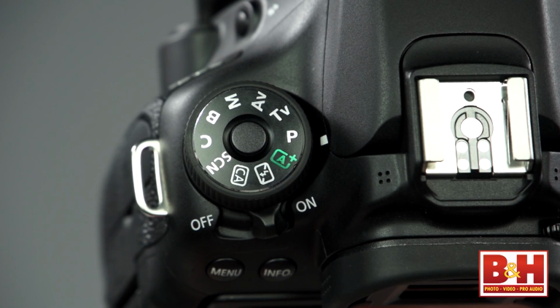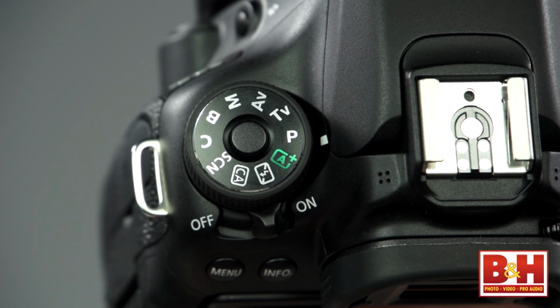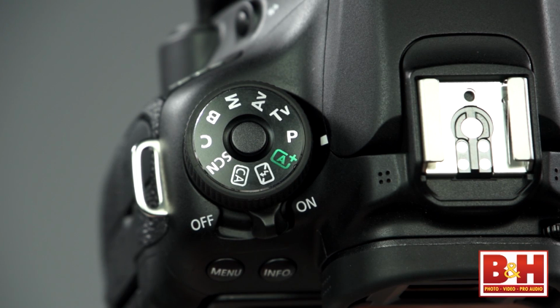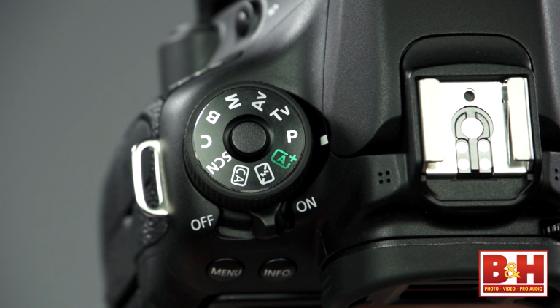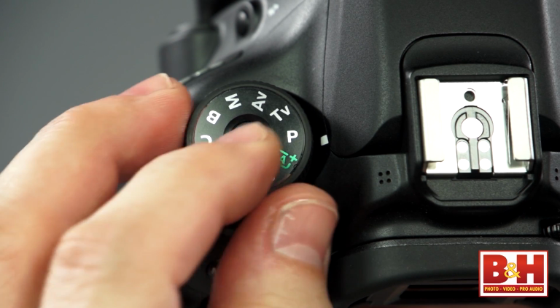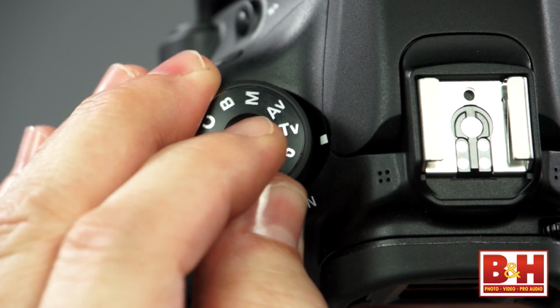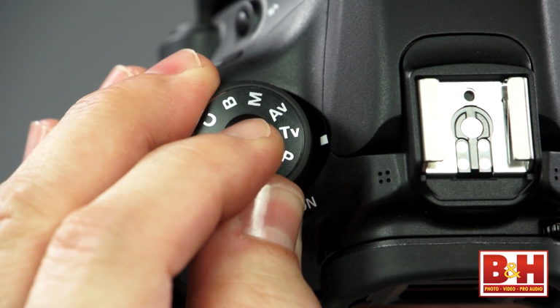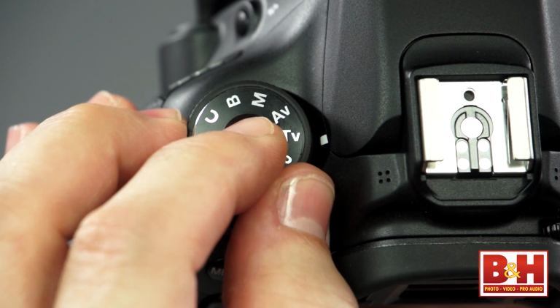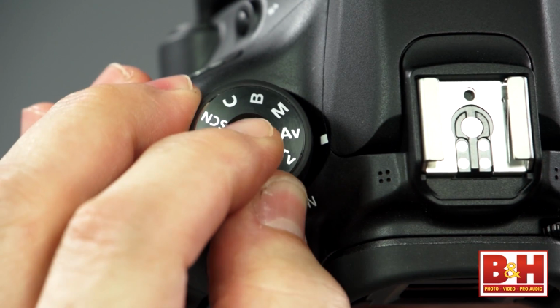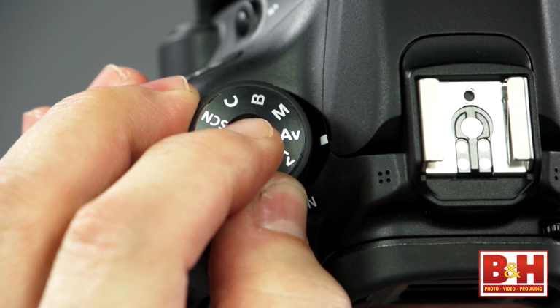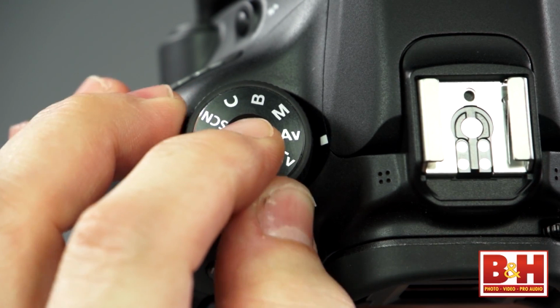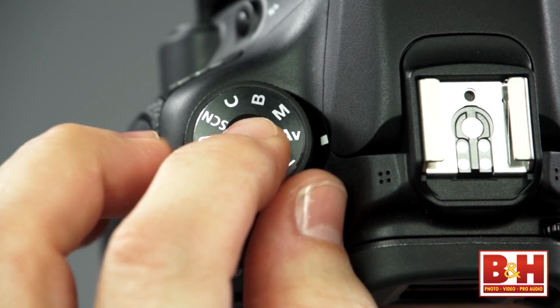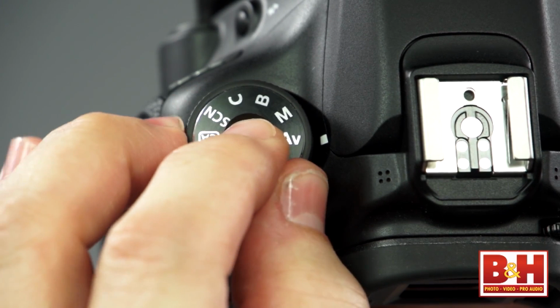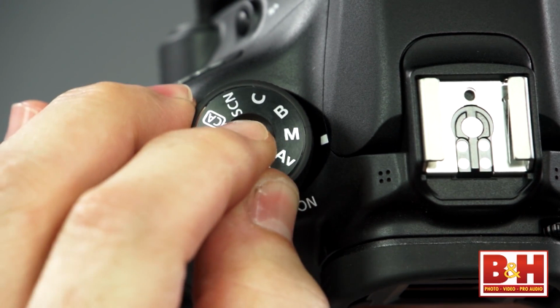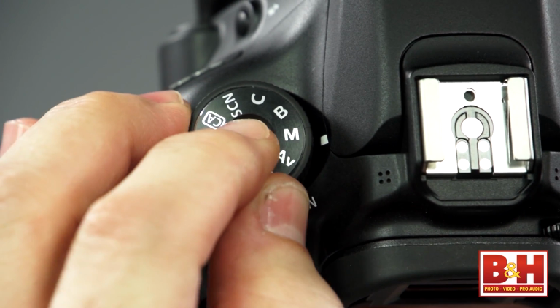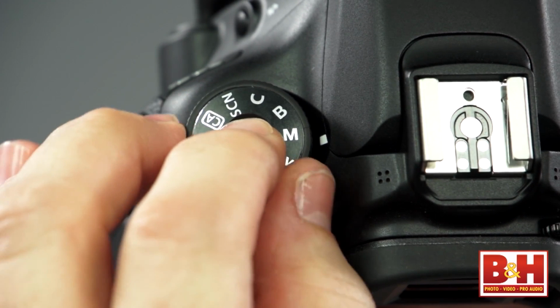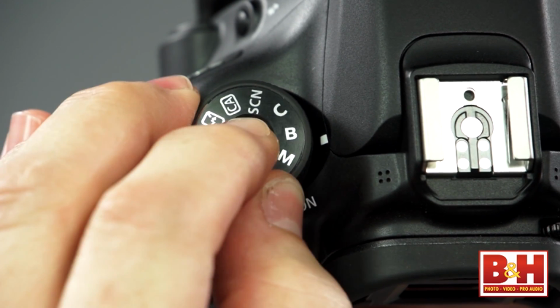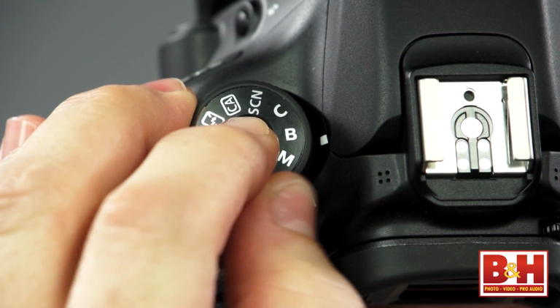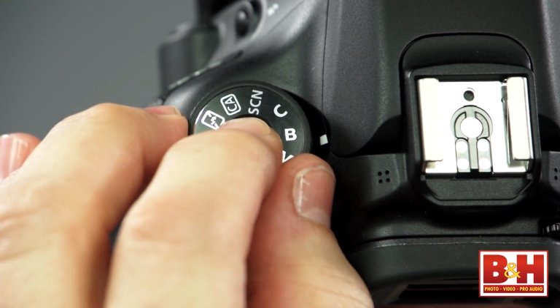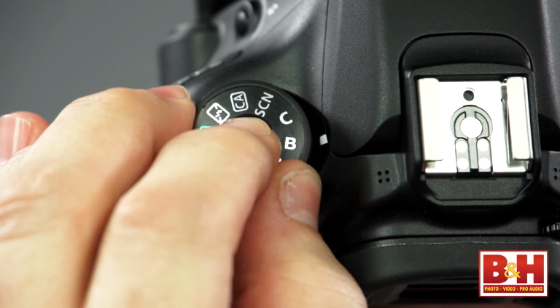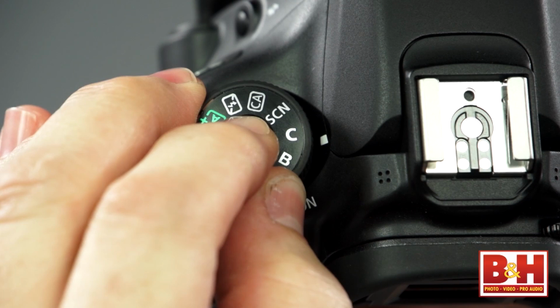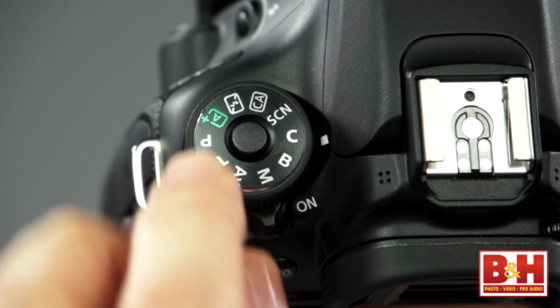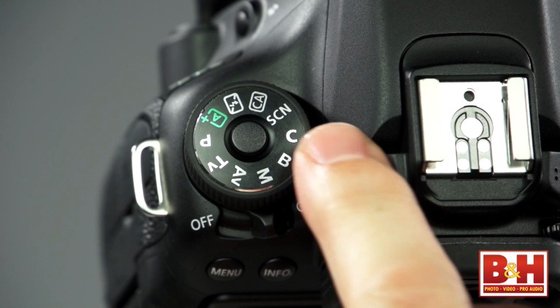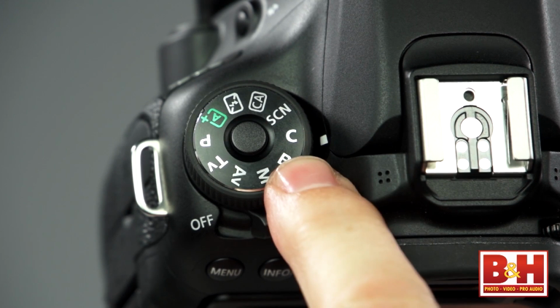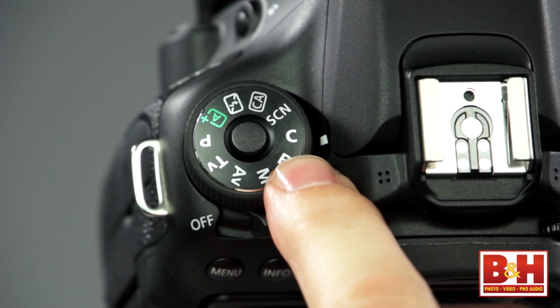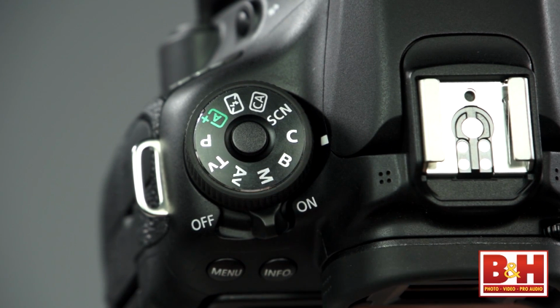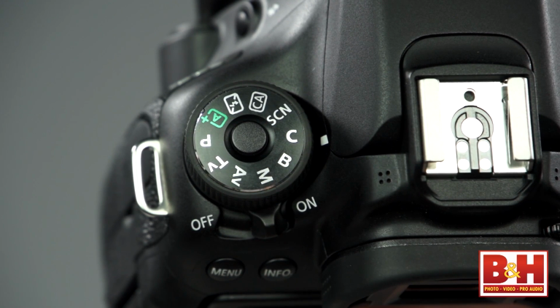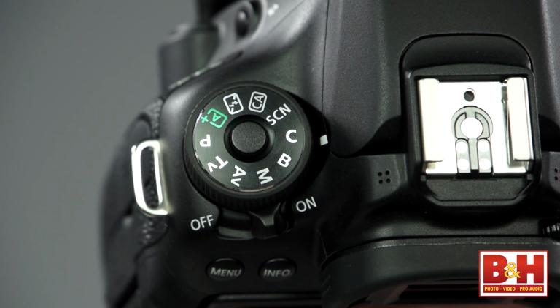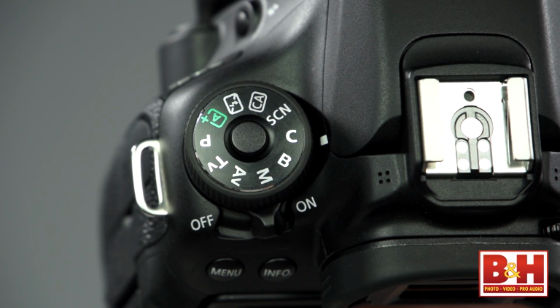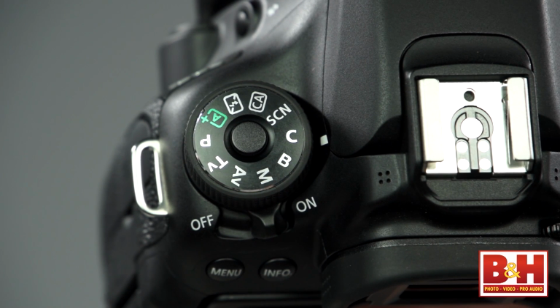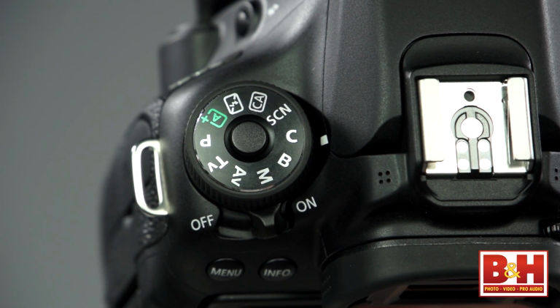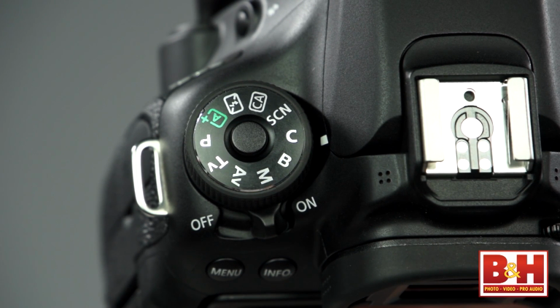The pro shooting modes that Canon calls the creative shooting modes include a mode dial position for programmed auto, shutter priority, aperture priority, manual, bulb mode, and a single custom position labeled C, so that pros can set up the camera just the way they want.